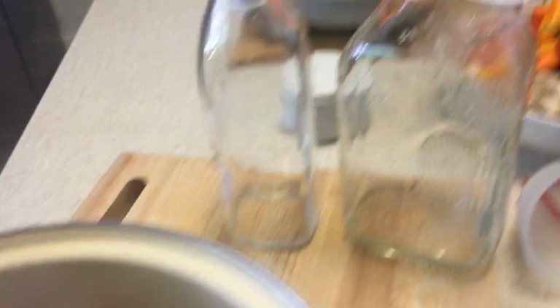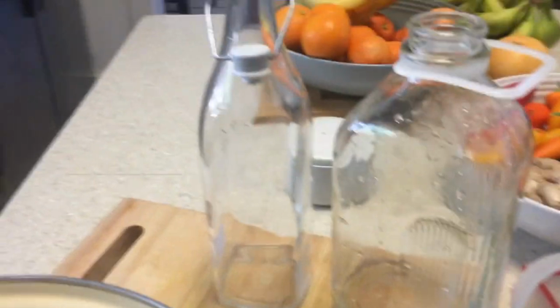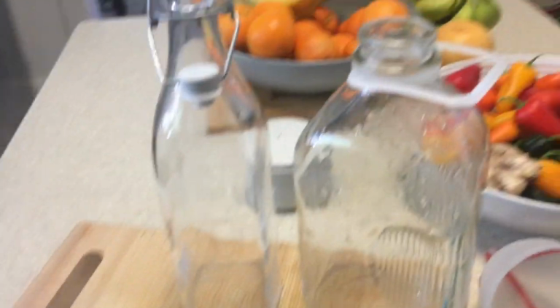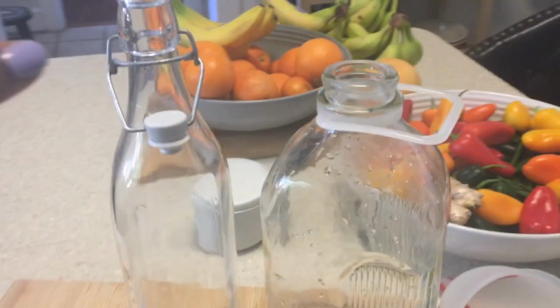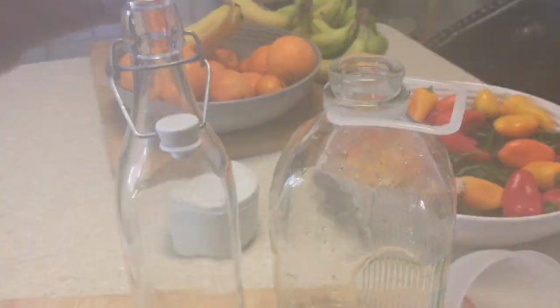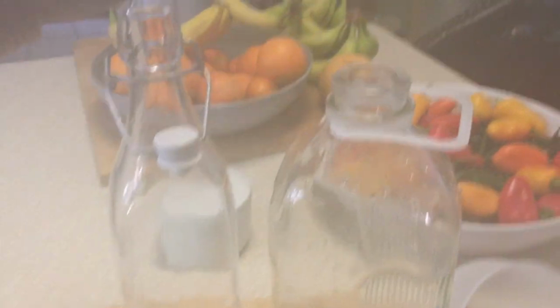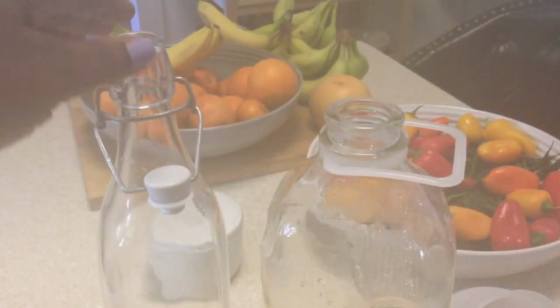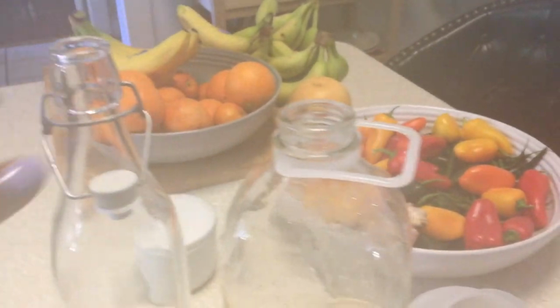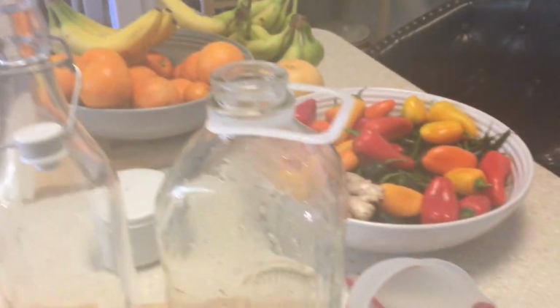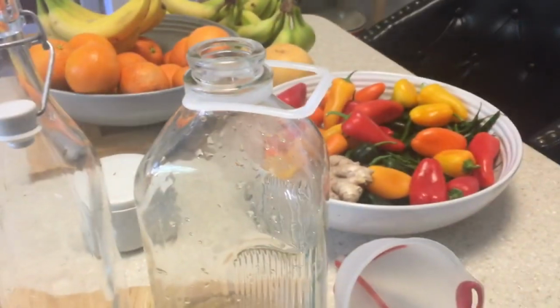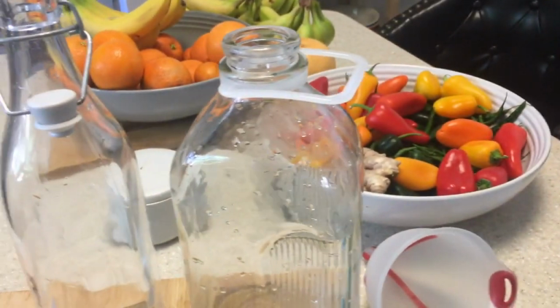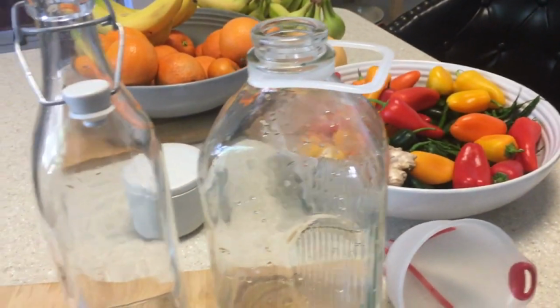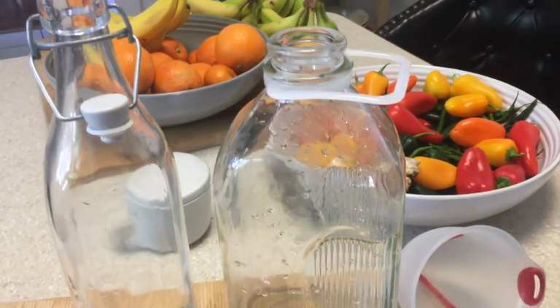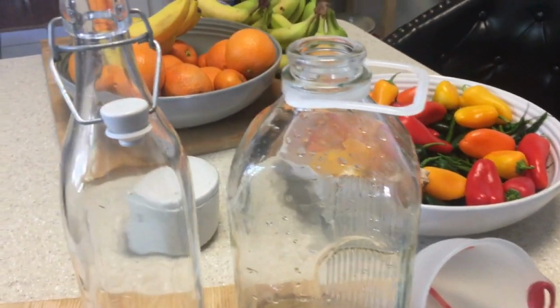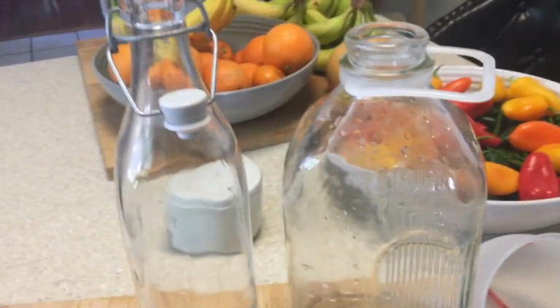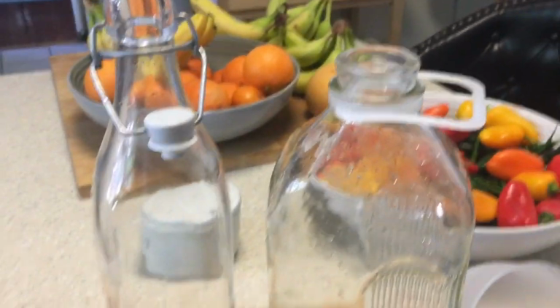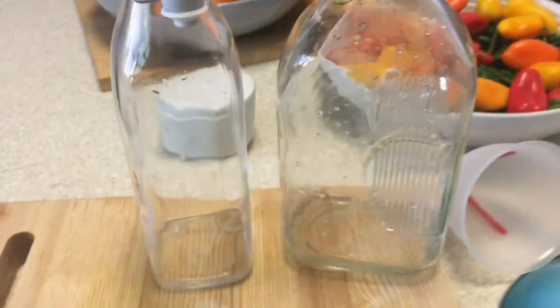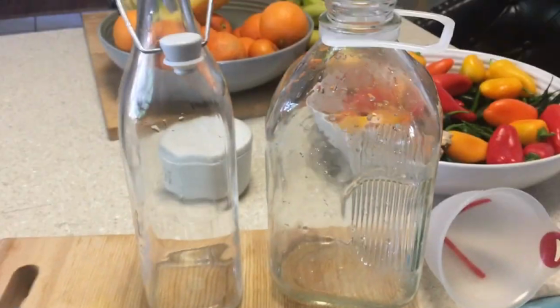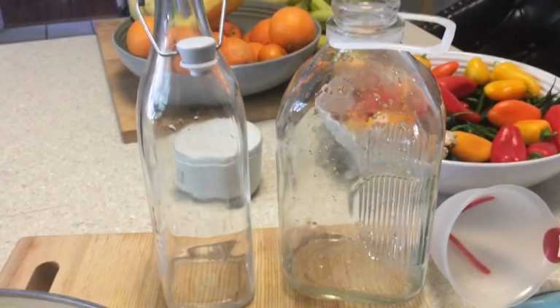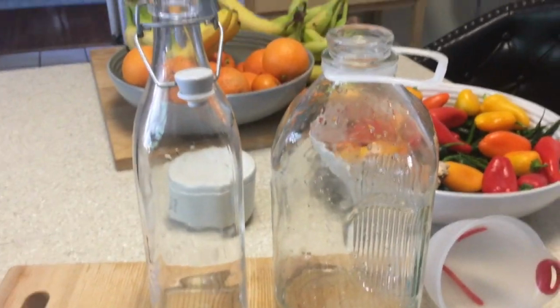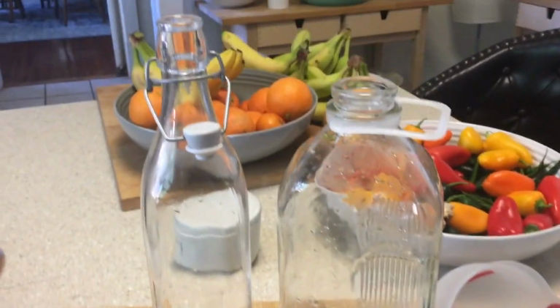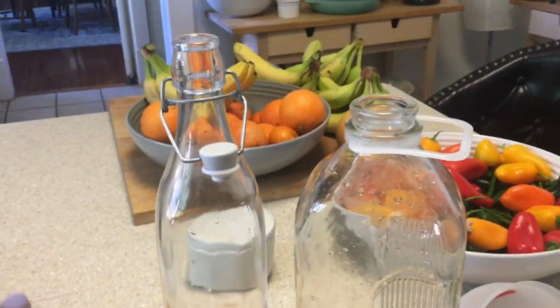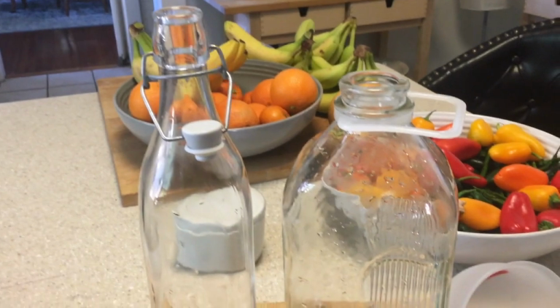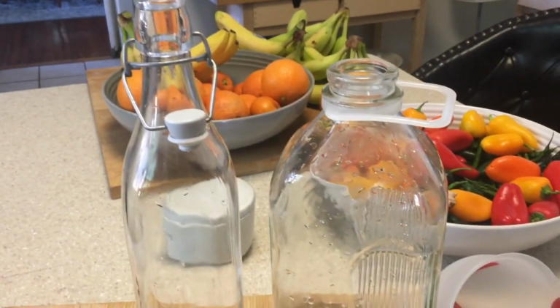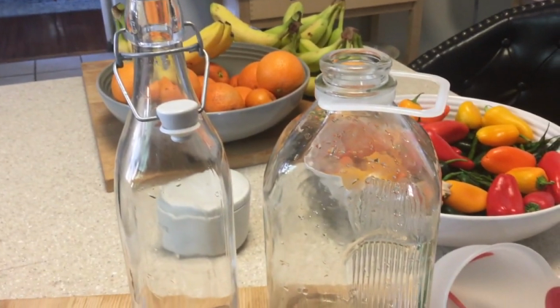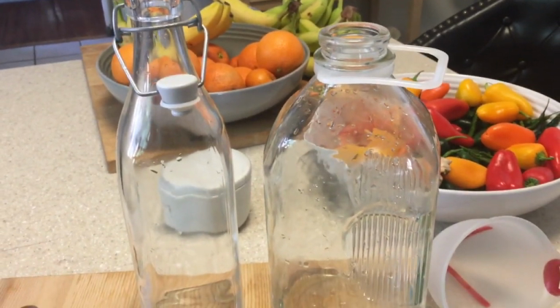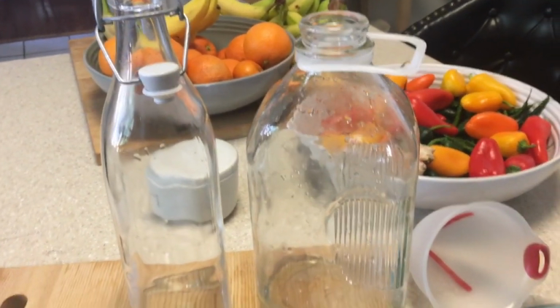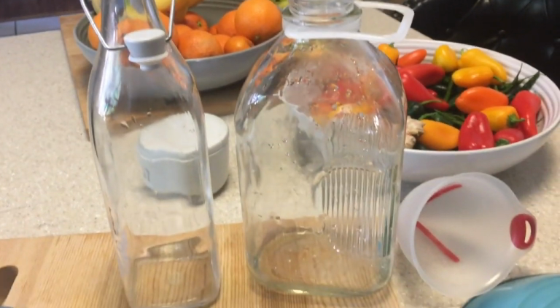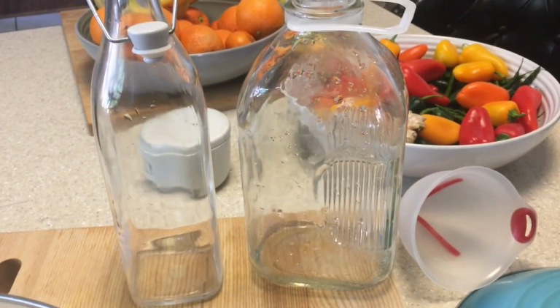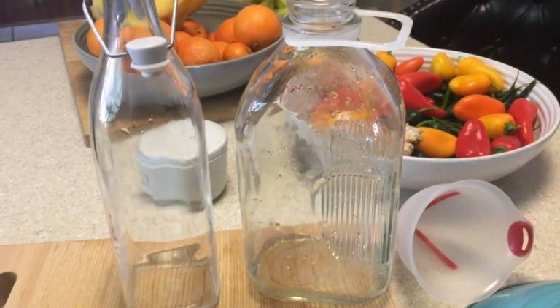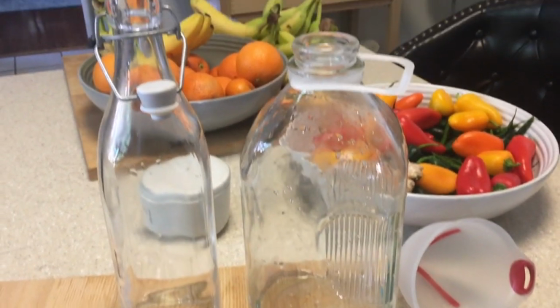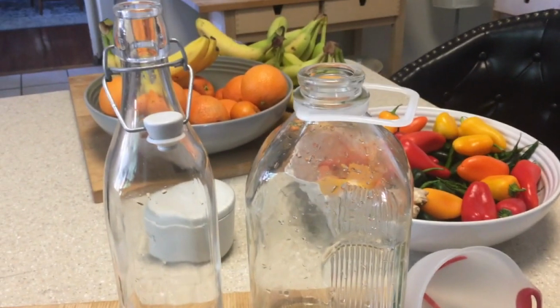I have my two jars ready to go. I'll show you what it looks like after I've filled them.